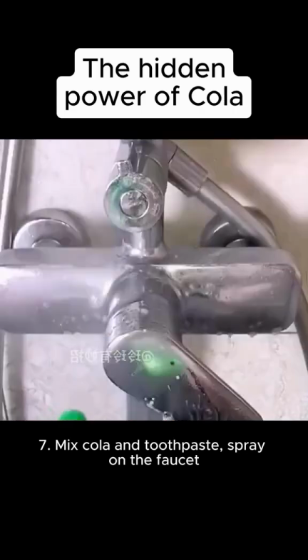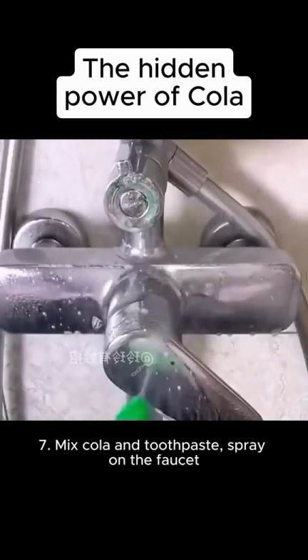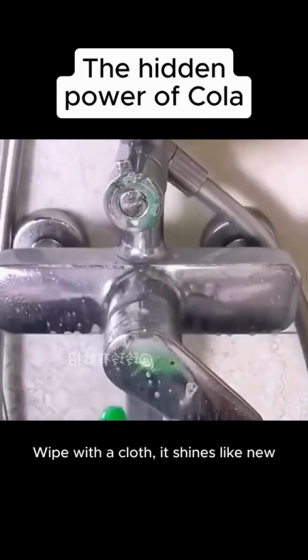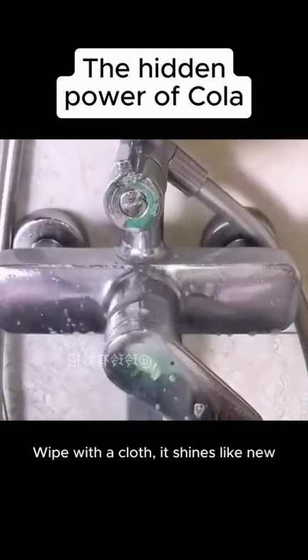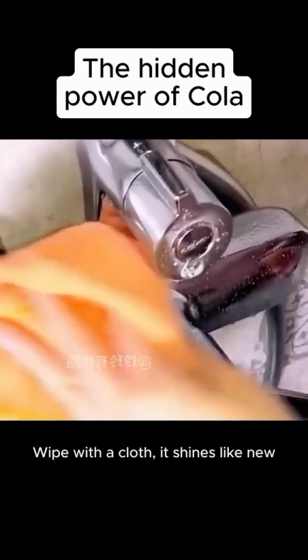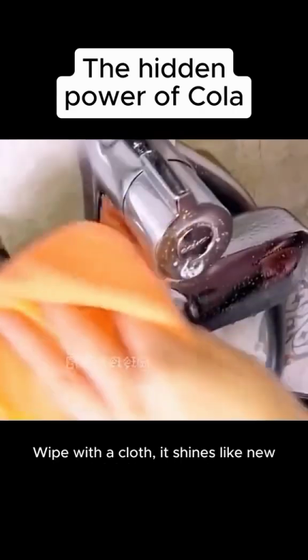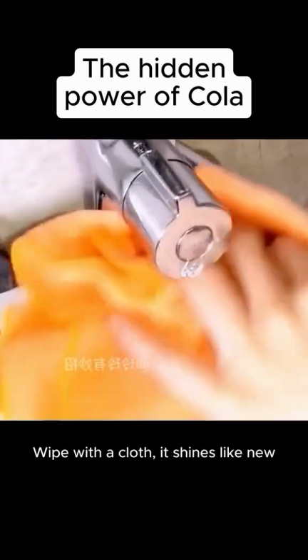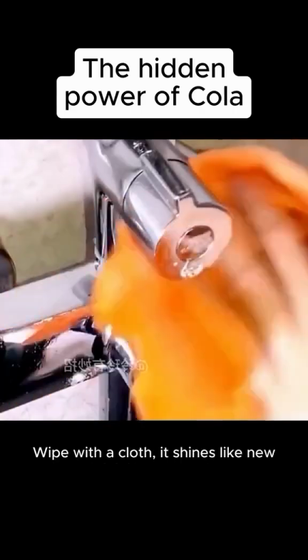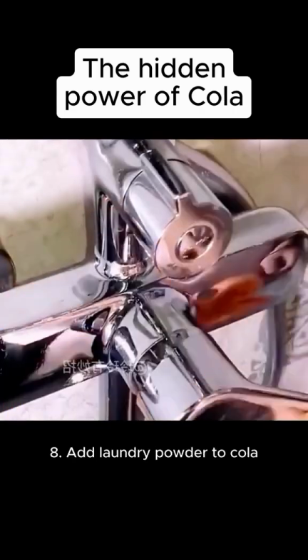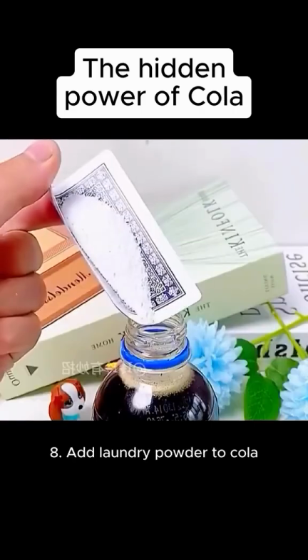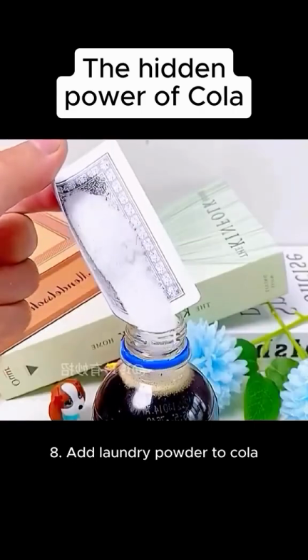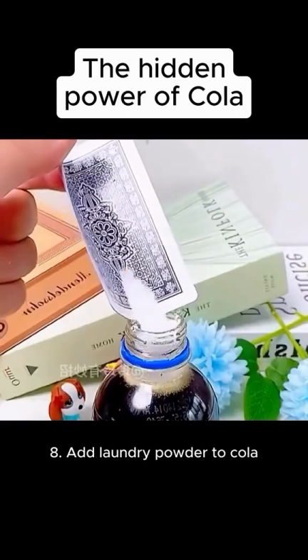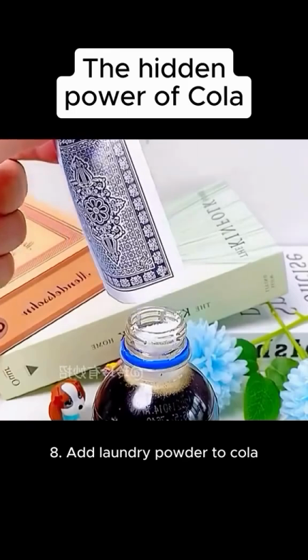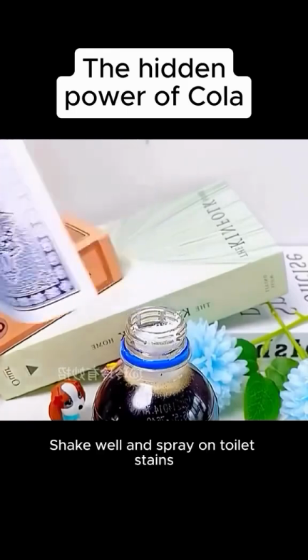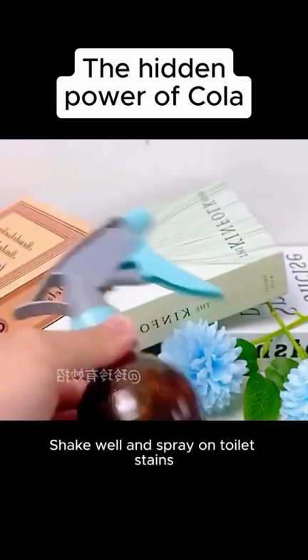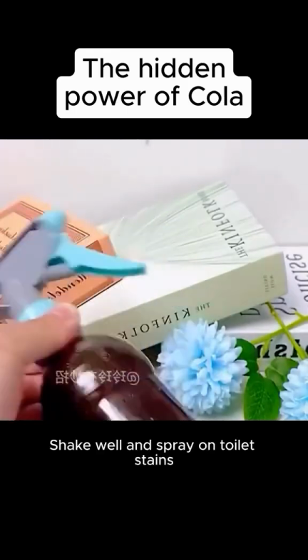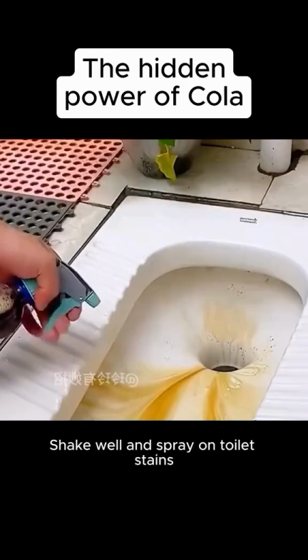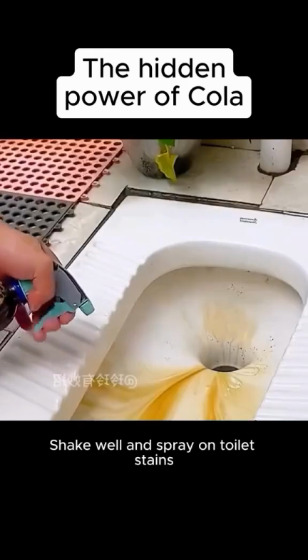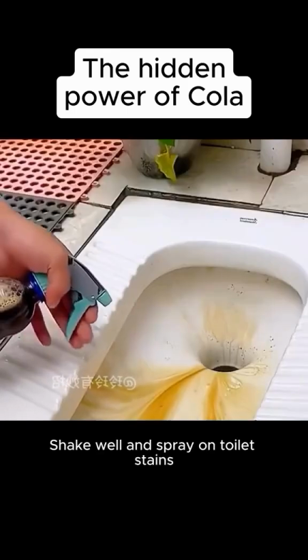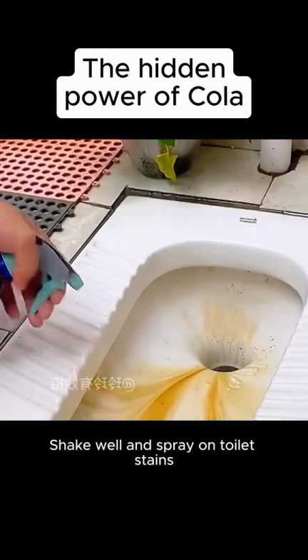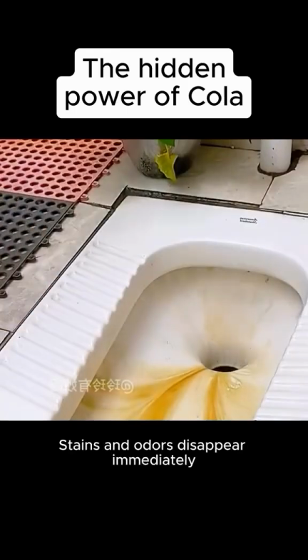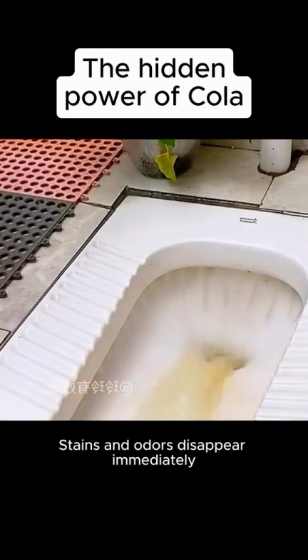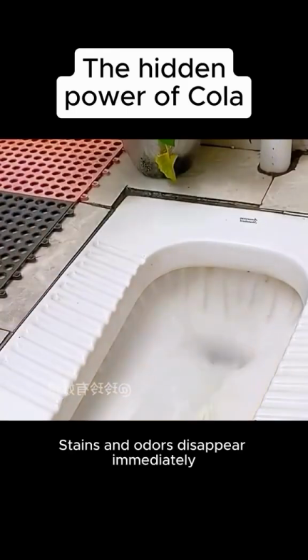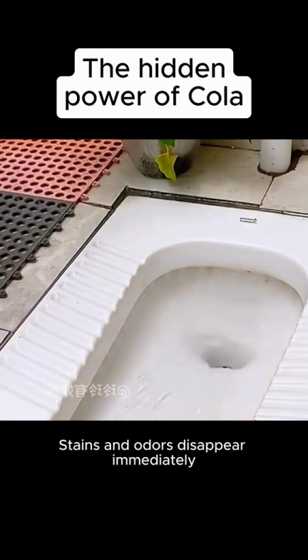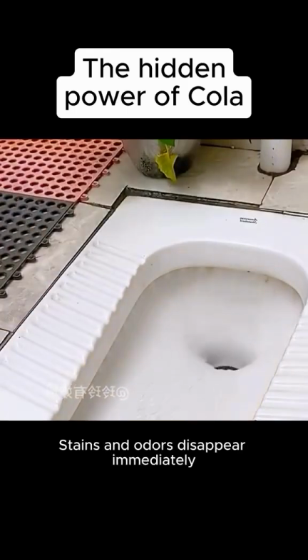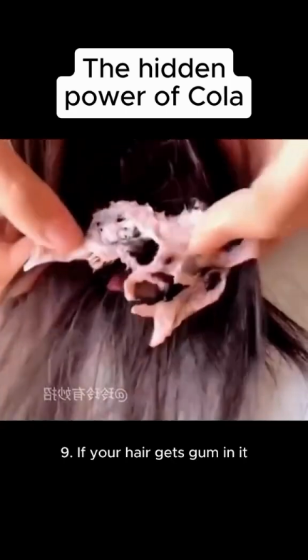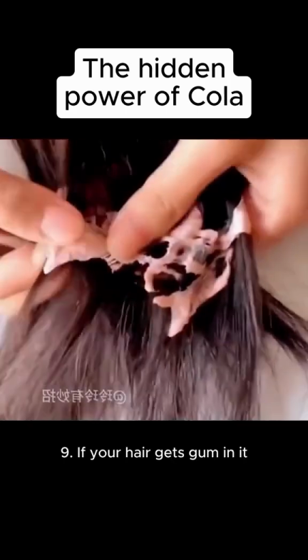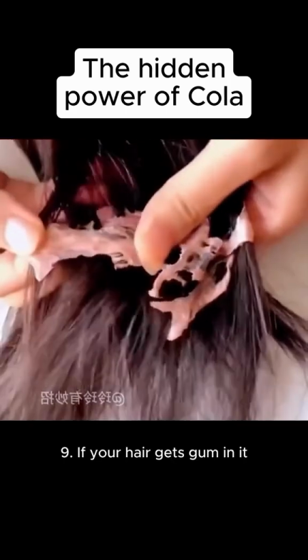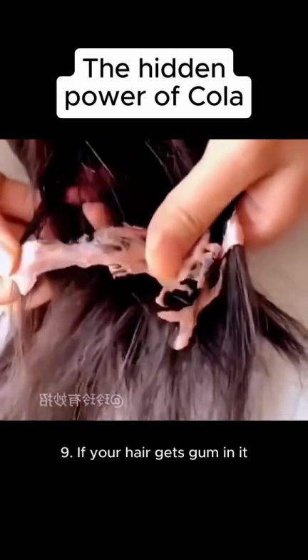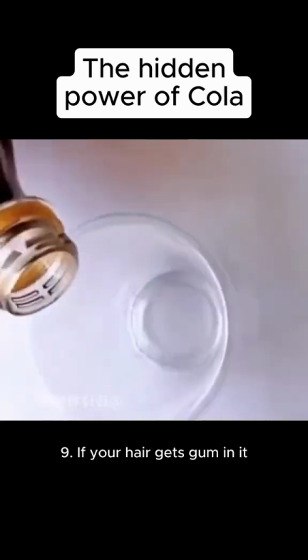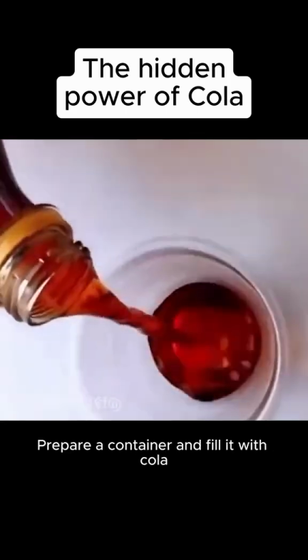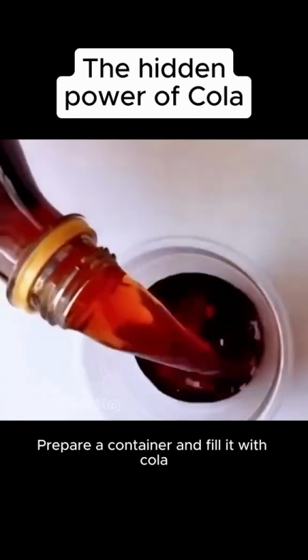Seven: mix cola and toothpaste, spray on the faucet, wipe with a cloth — it shines like new. Eight: add laundry powder to cola, shake well, and spray on toilet stains — stains and odors disappear immediately.